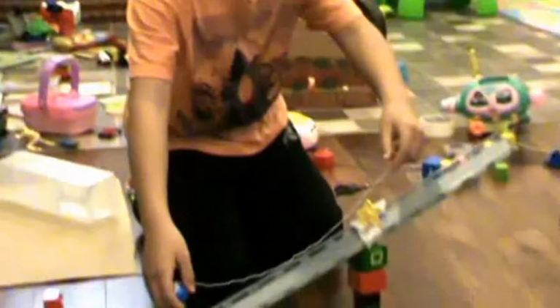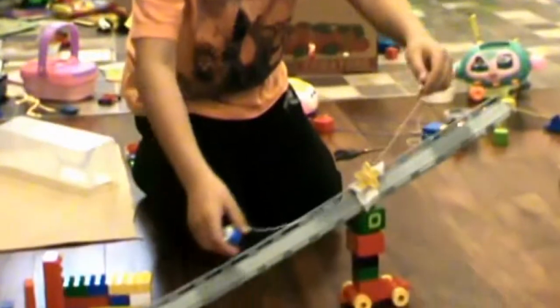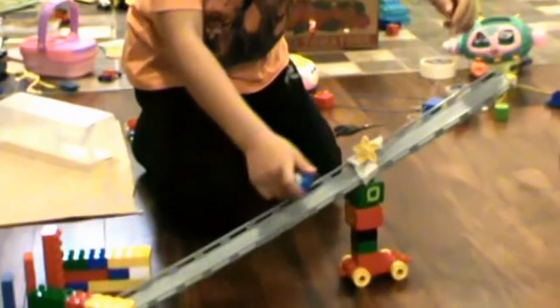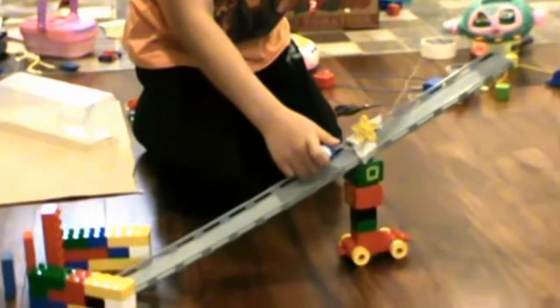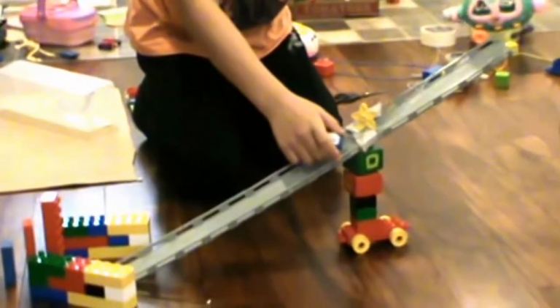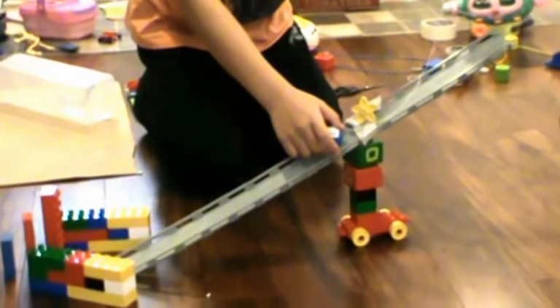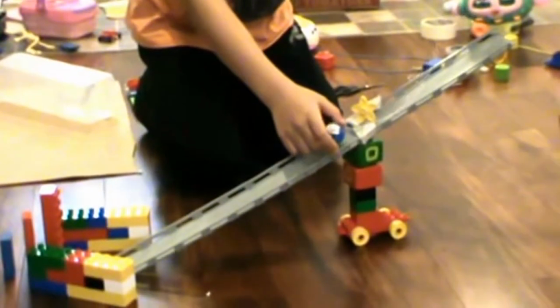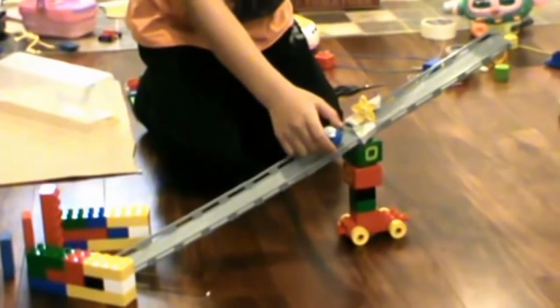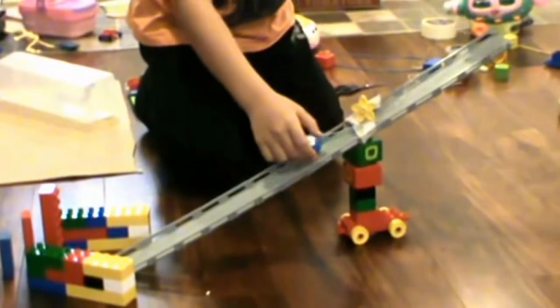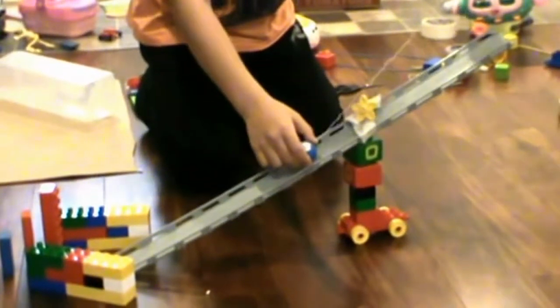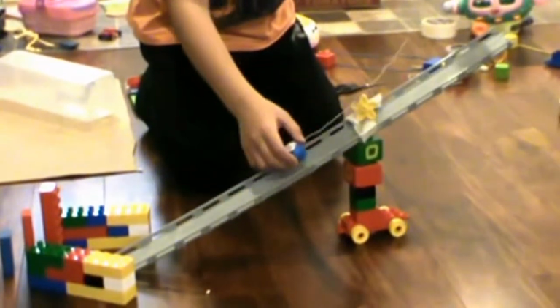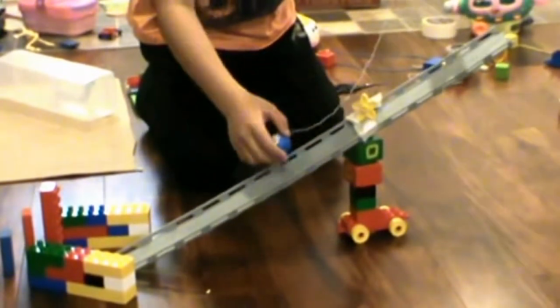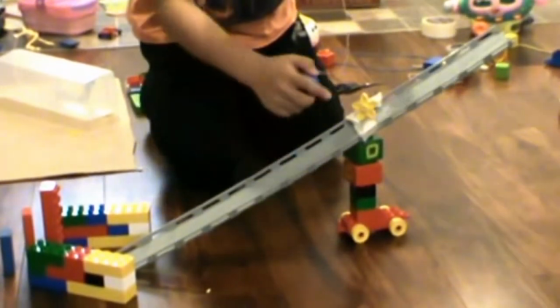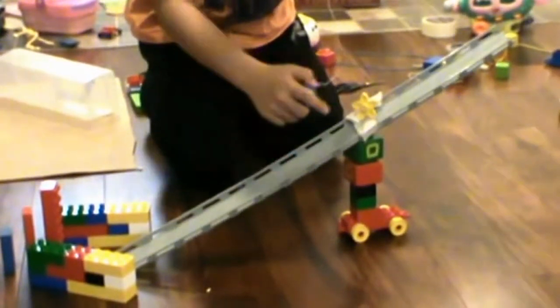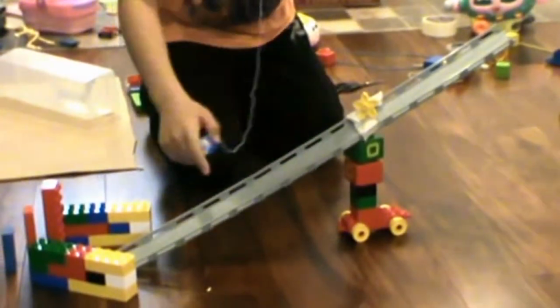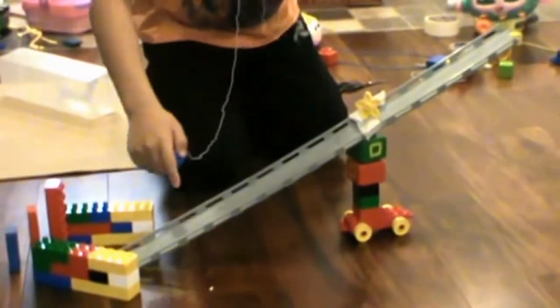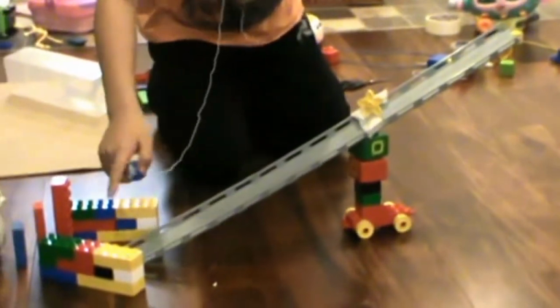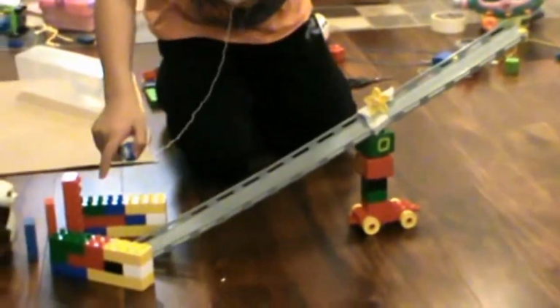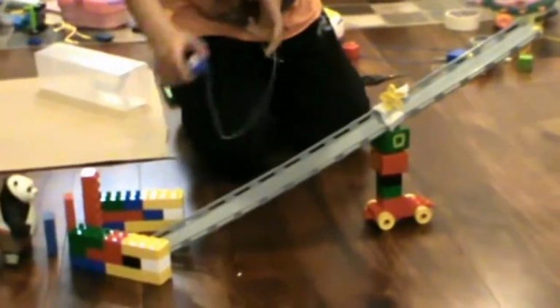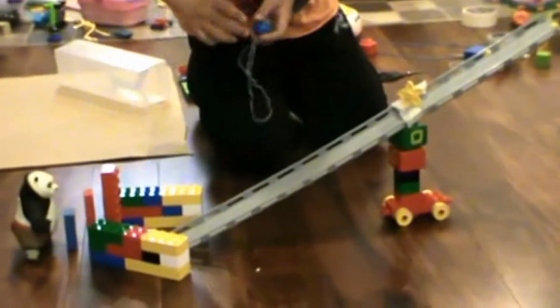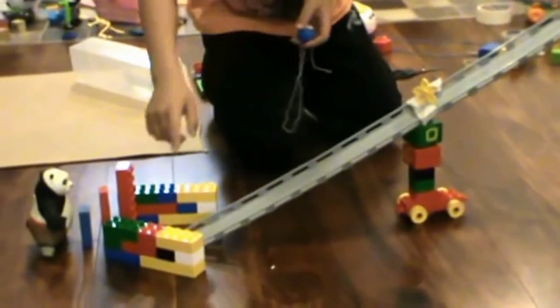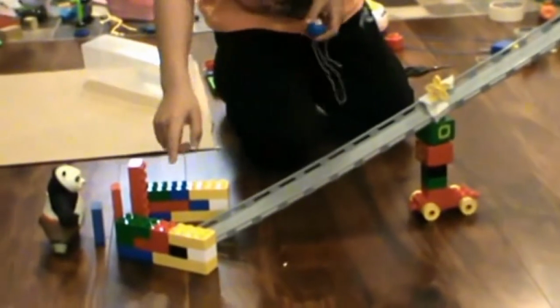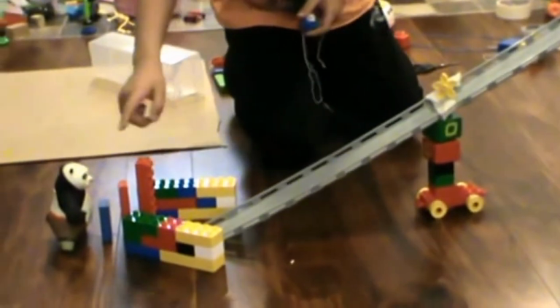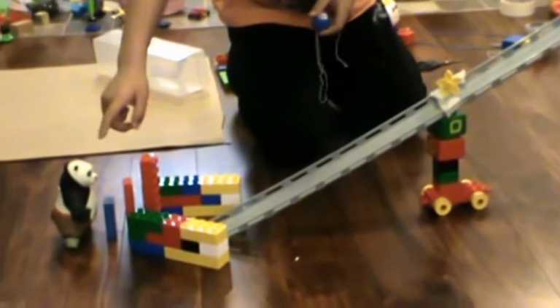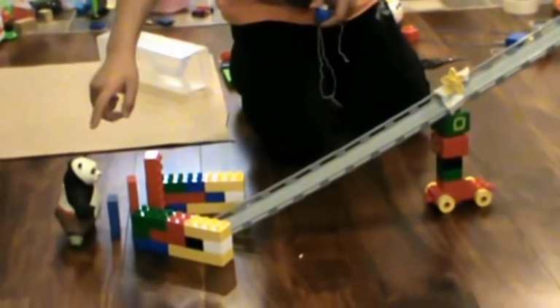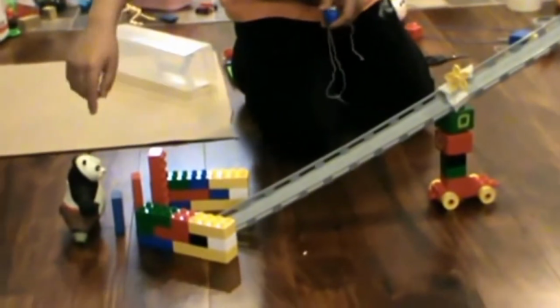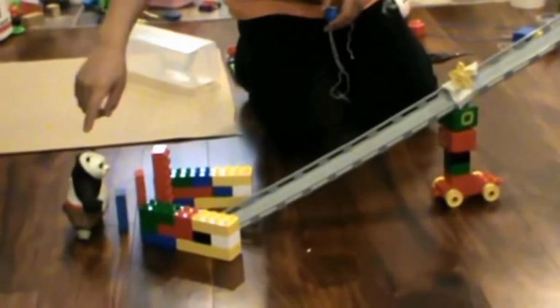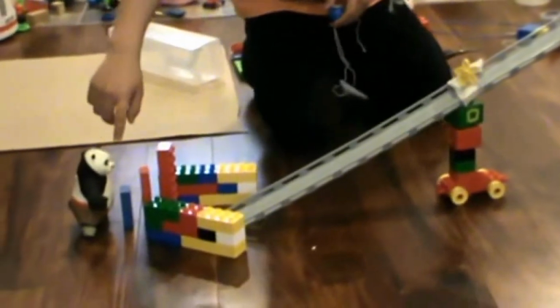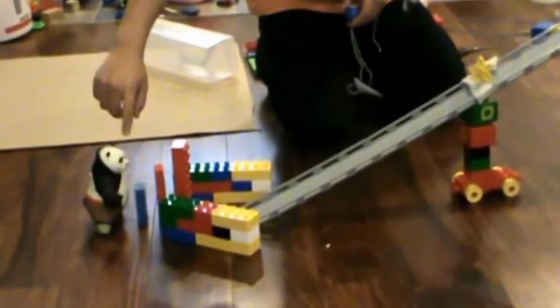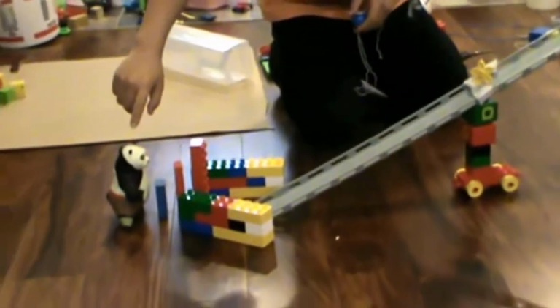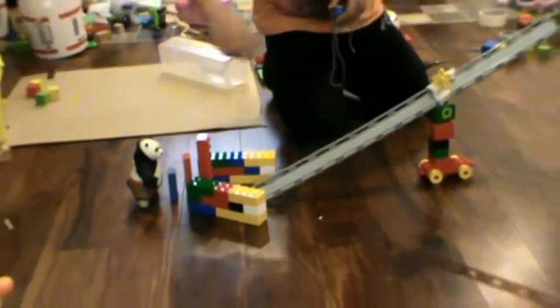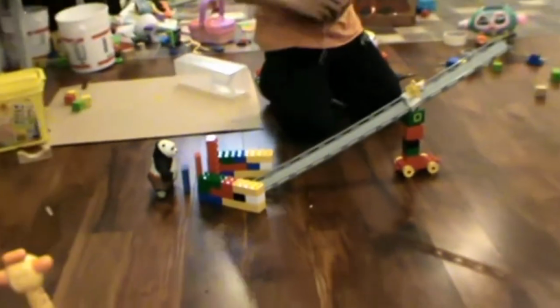Roller up to here. I let go. The roller rolls down this incline plane through the wedge, hitting these dominoes, which makes Kung Fu Panda yell.